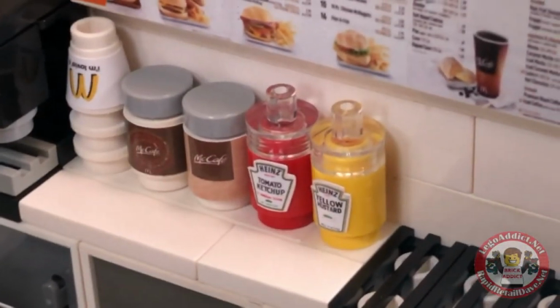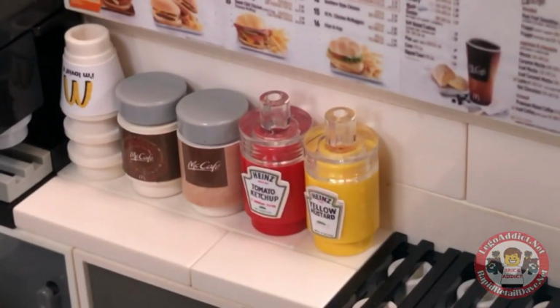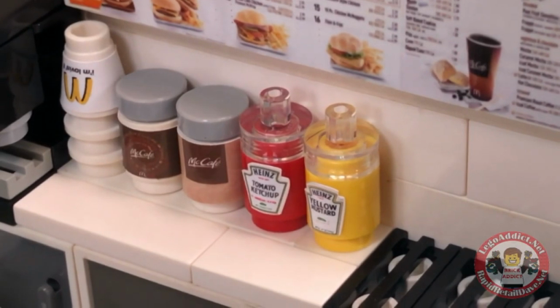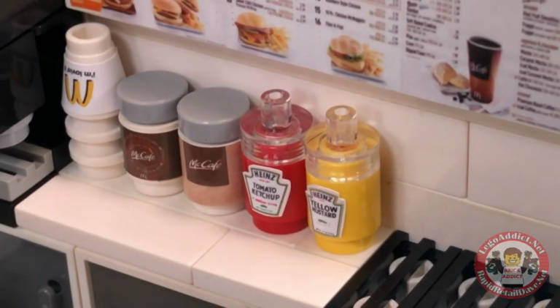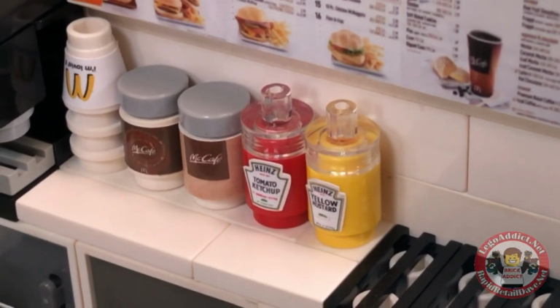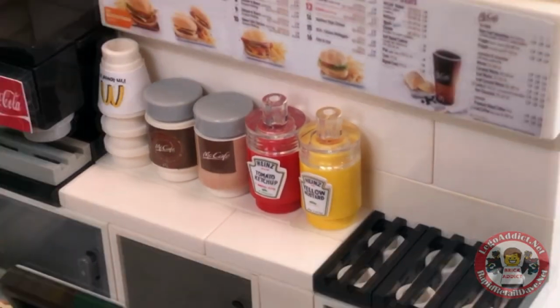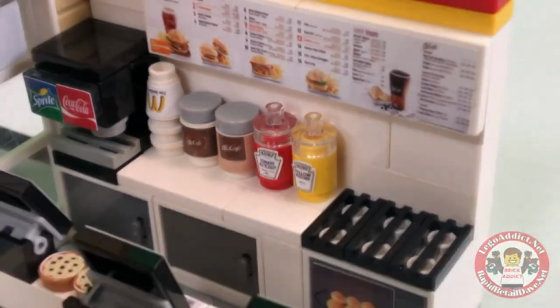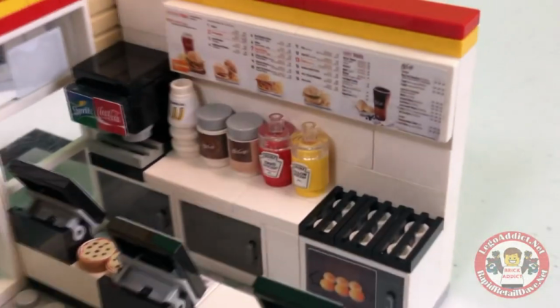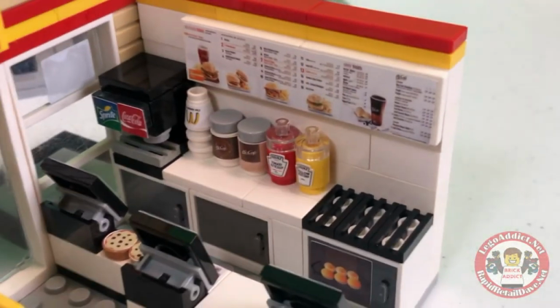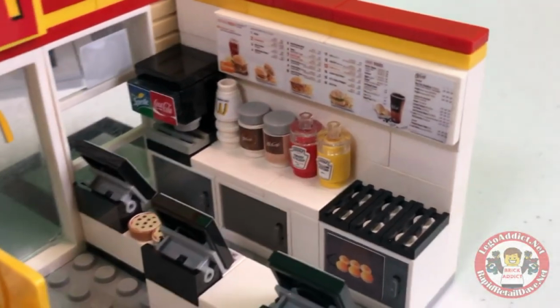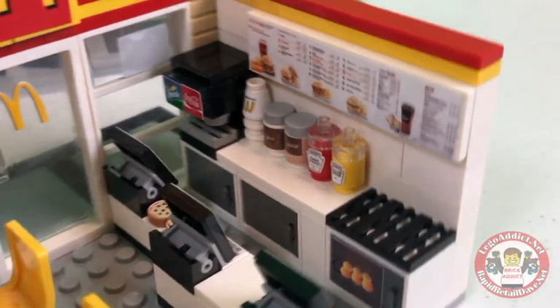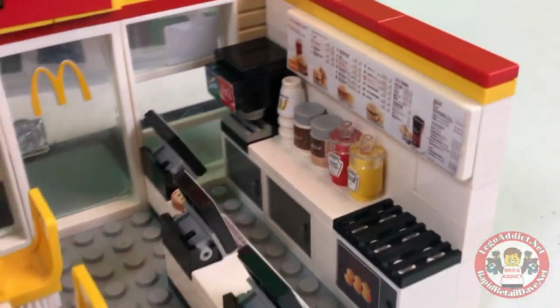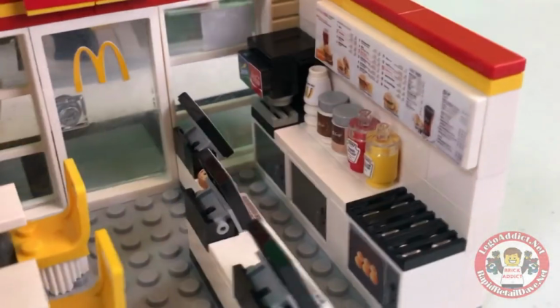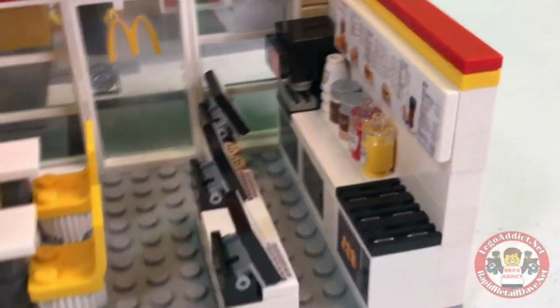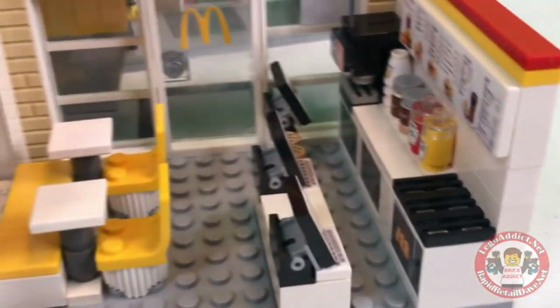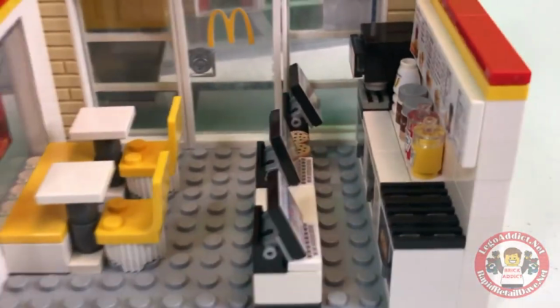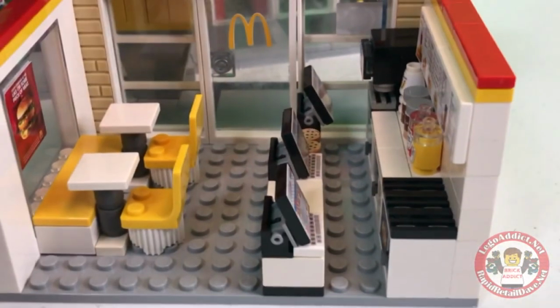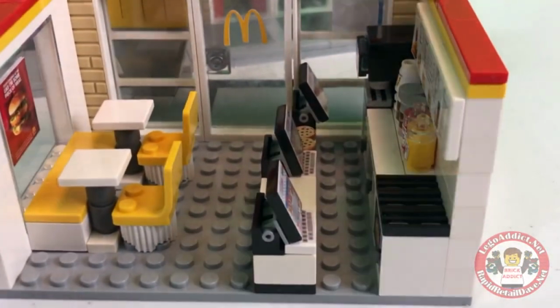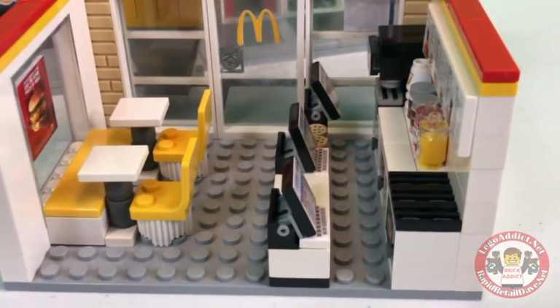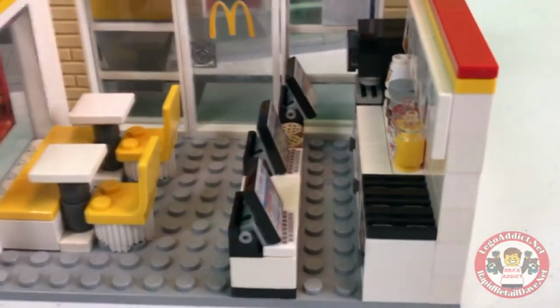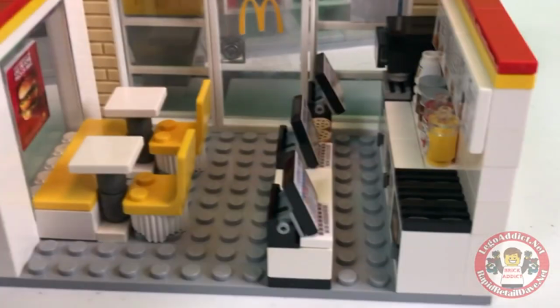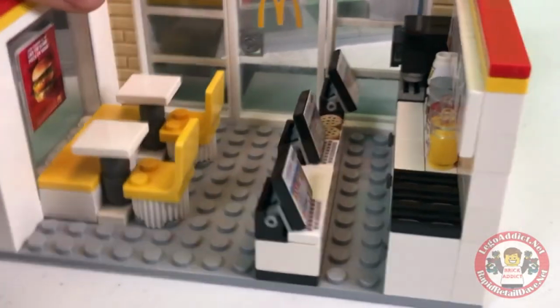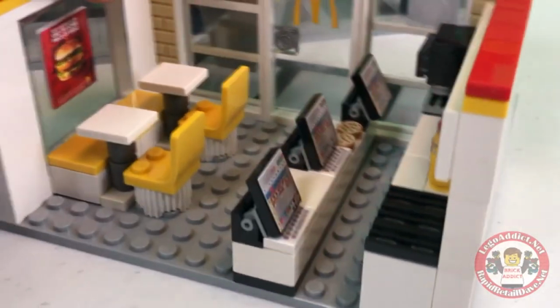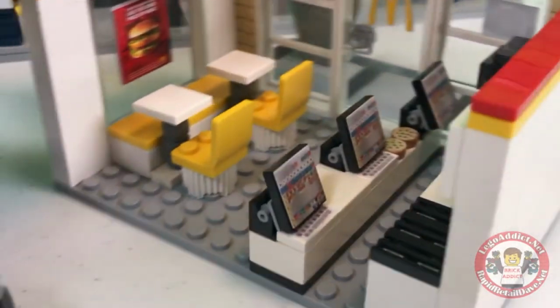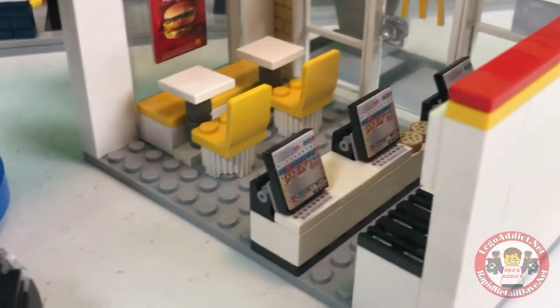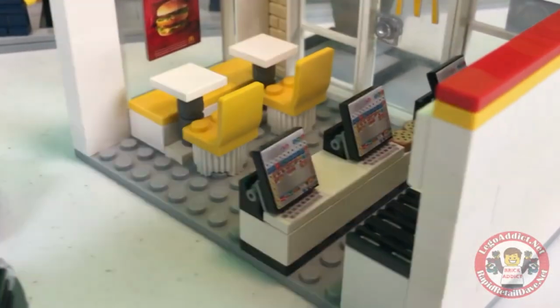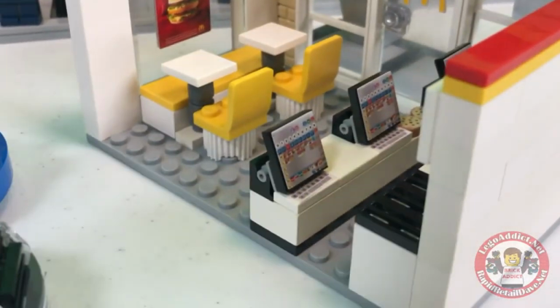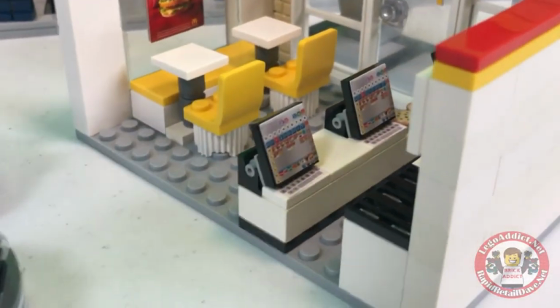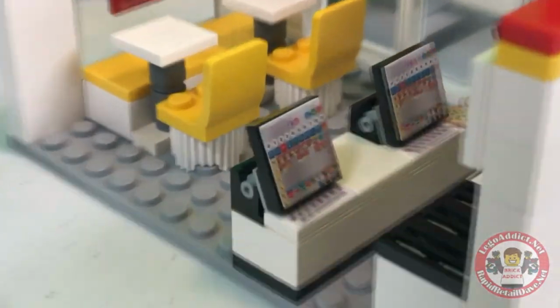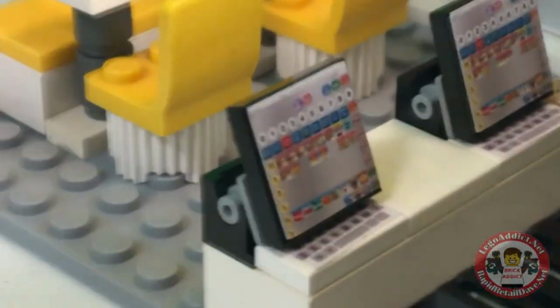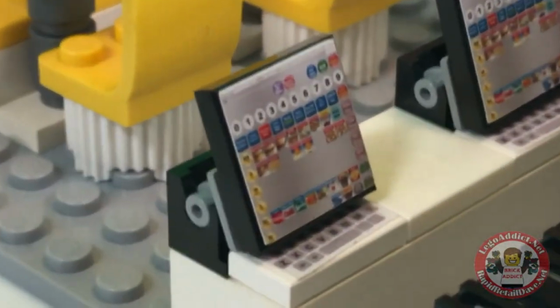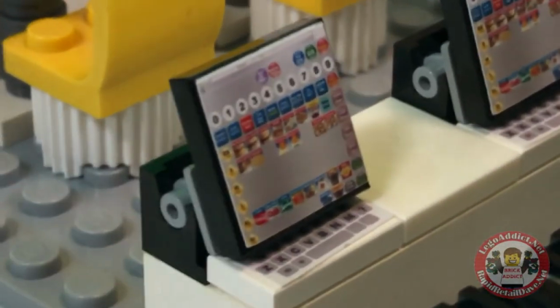I love the clear tops they went with on those. Actually, that's my first time paying attention to that. That is cool. Nice job, design team. What do their registers look like?